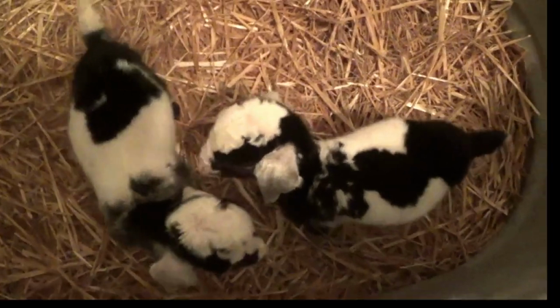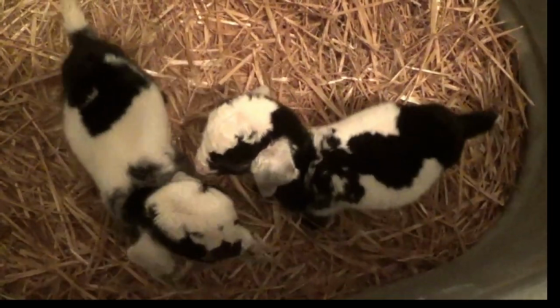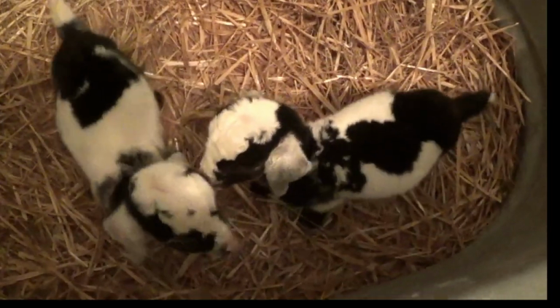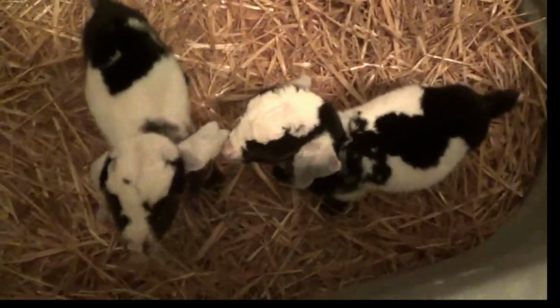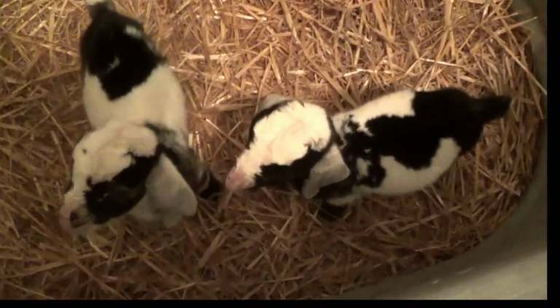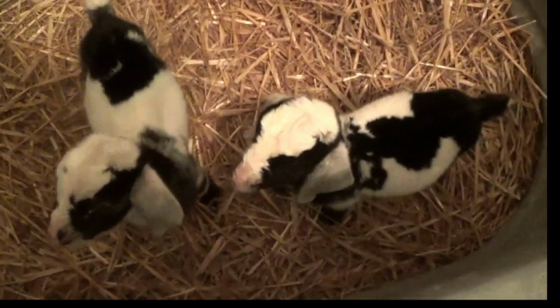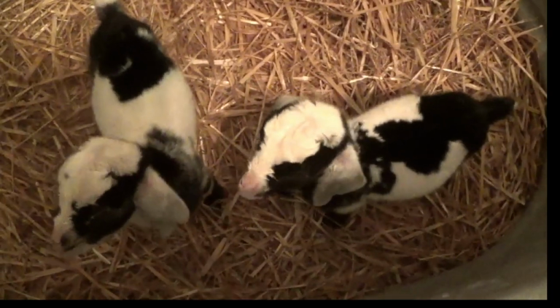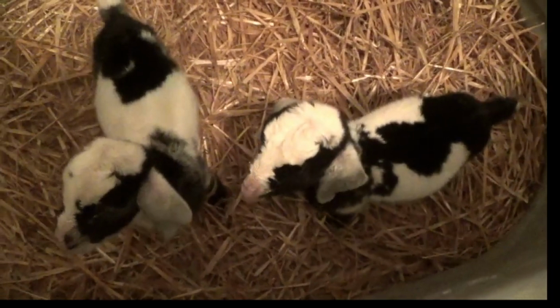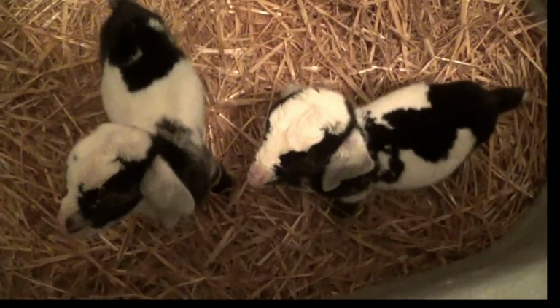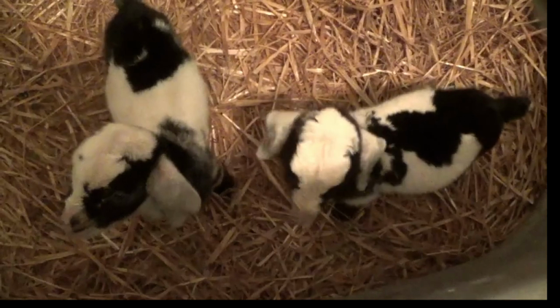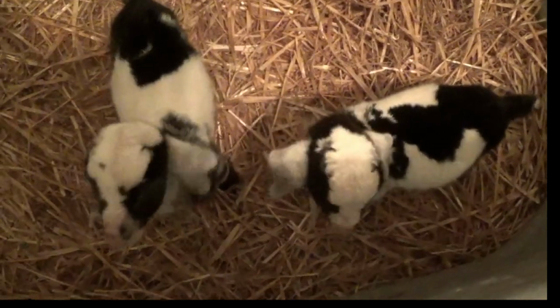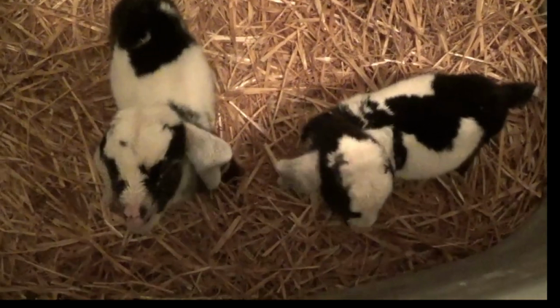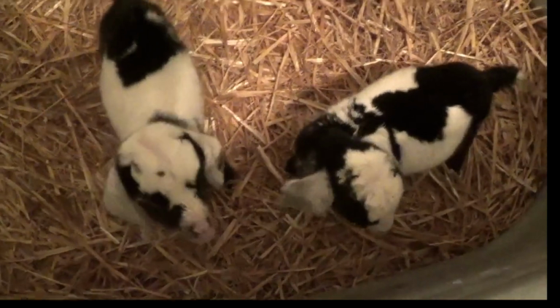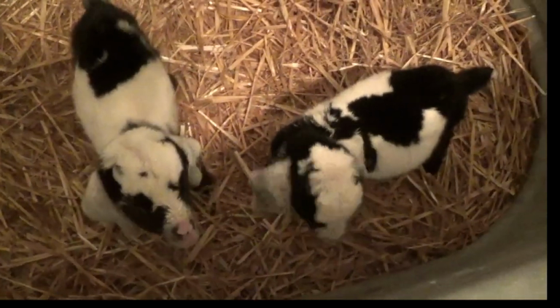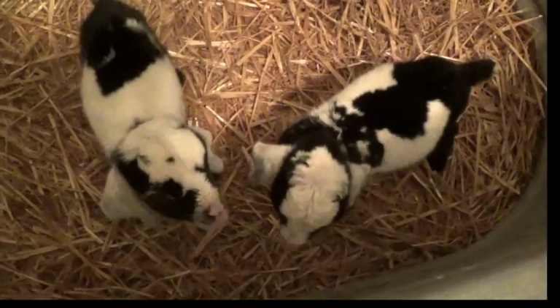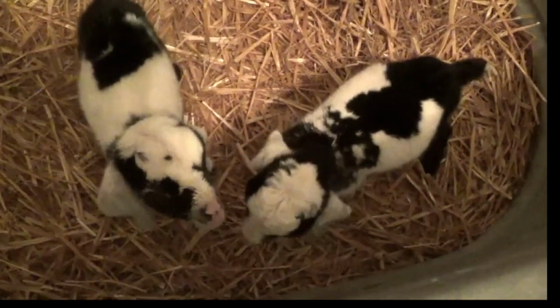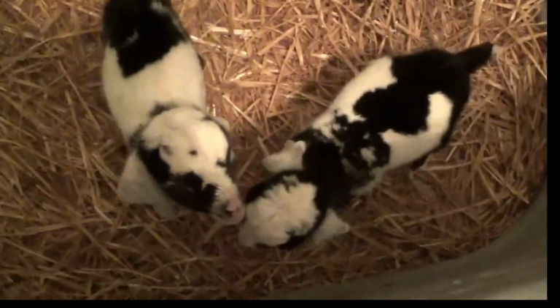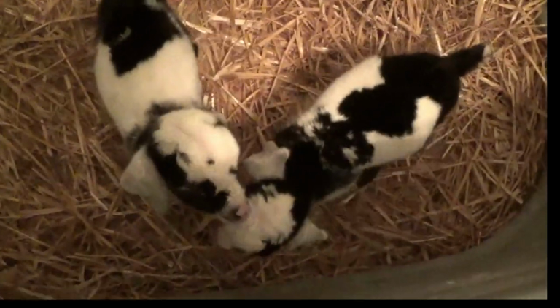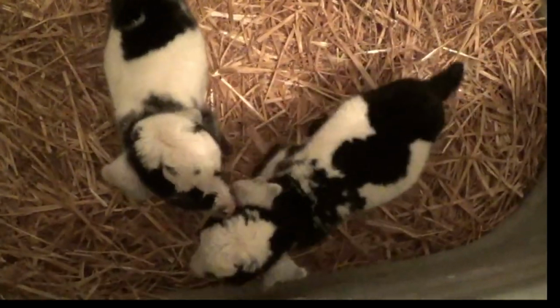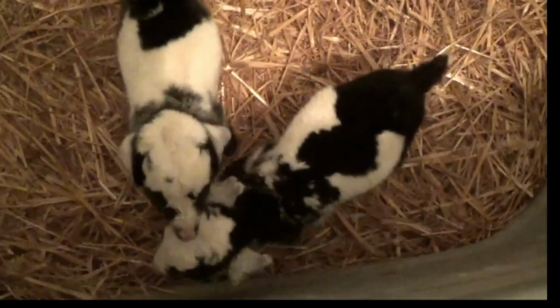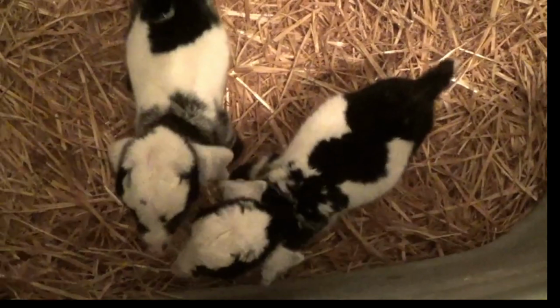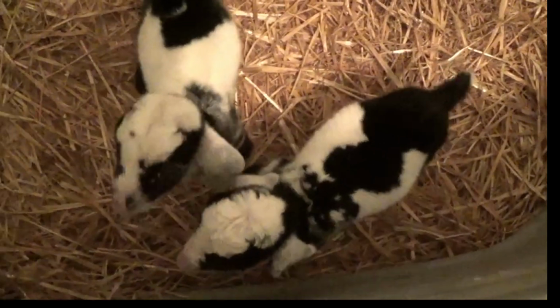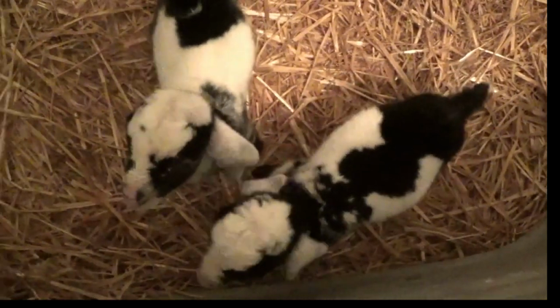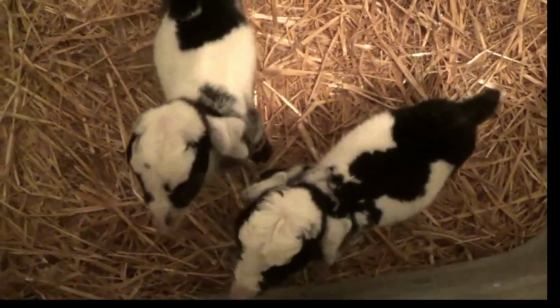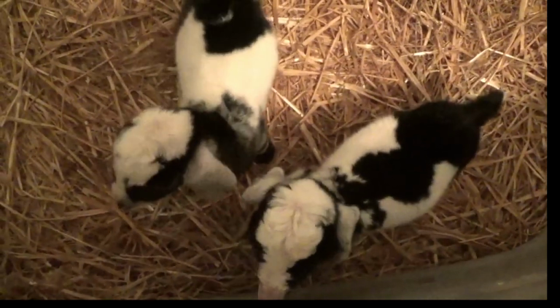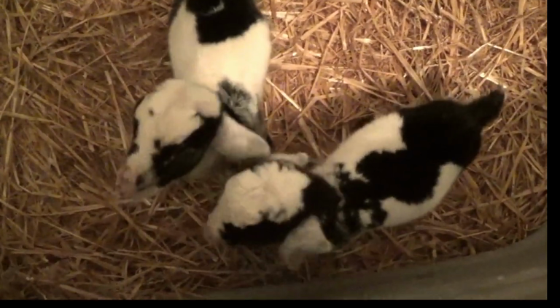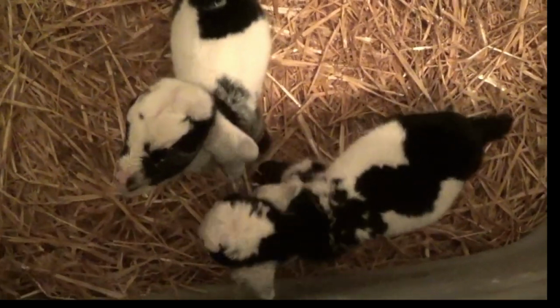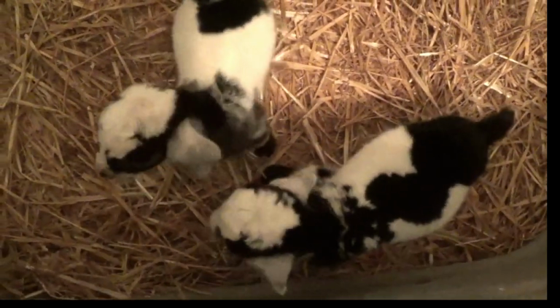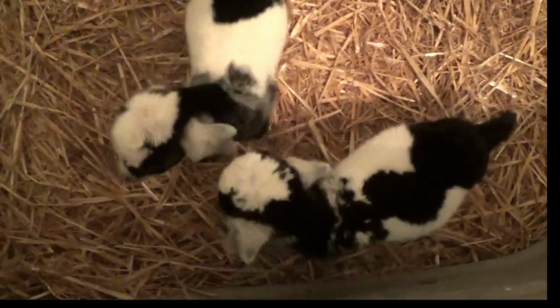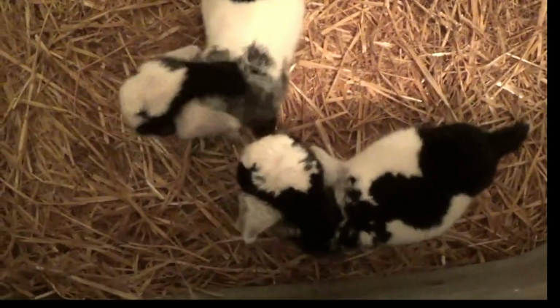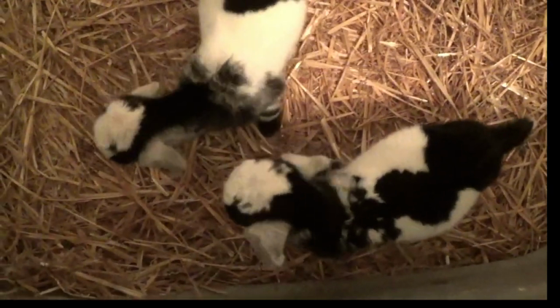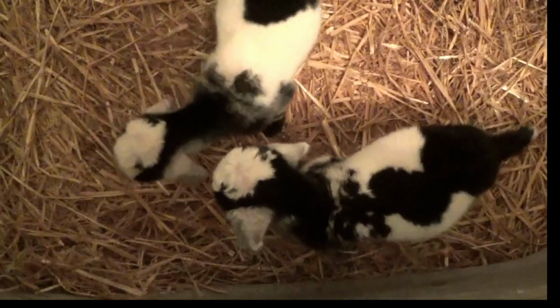We are up to 3 hours between feedings. I'm about ready to bump it to 4 — maybe in another day or two I'll bump it to 4 hours in between their eating.